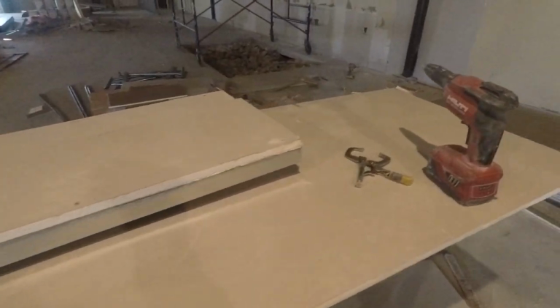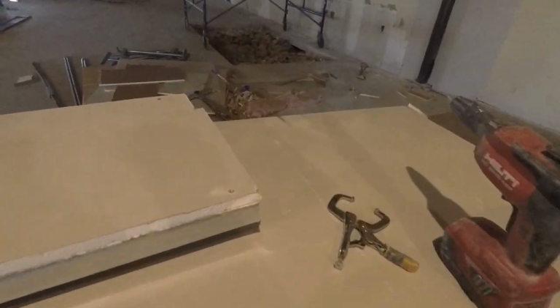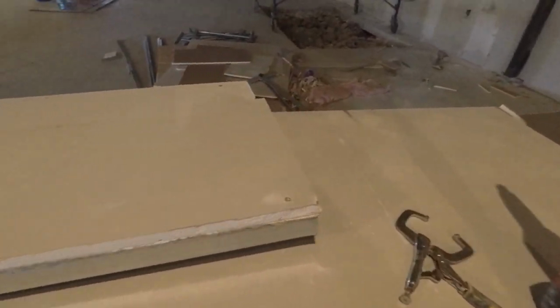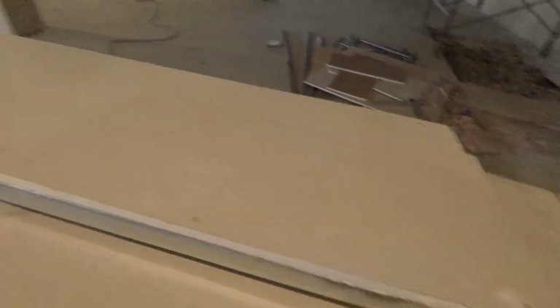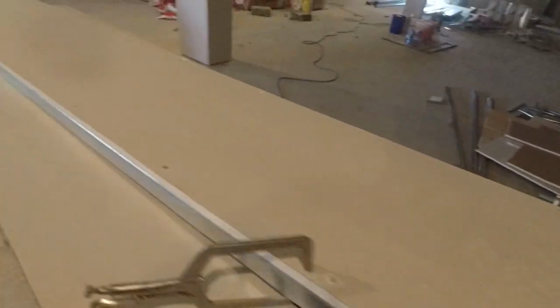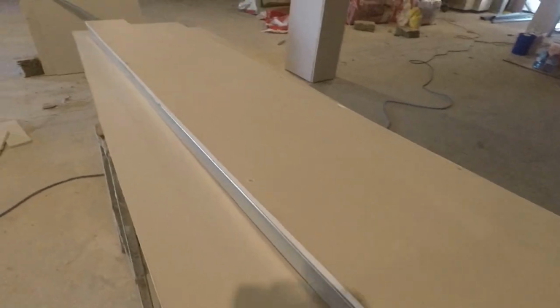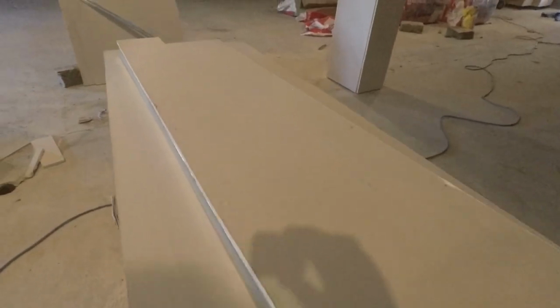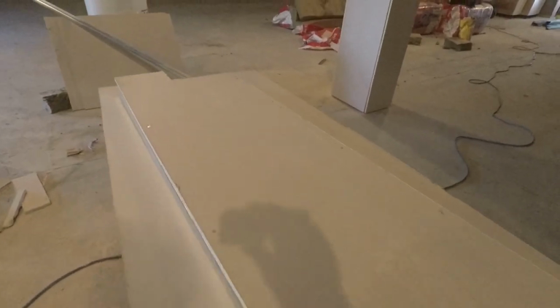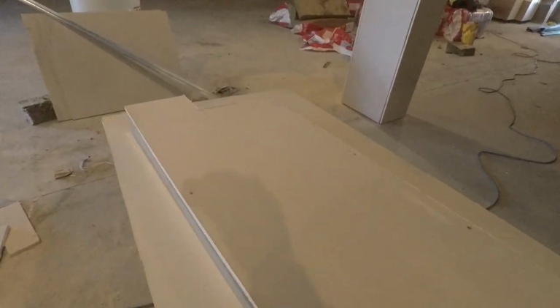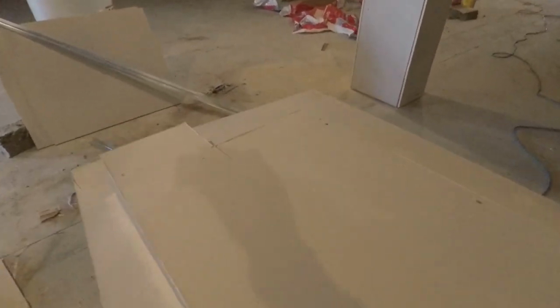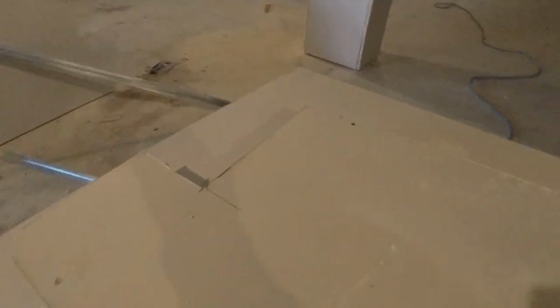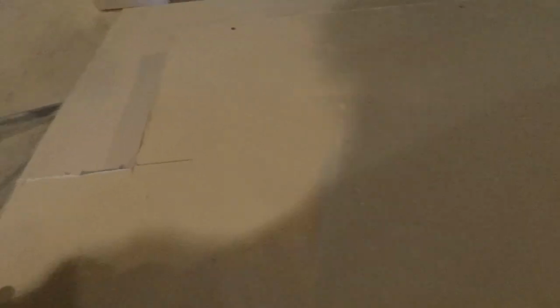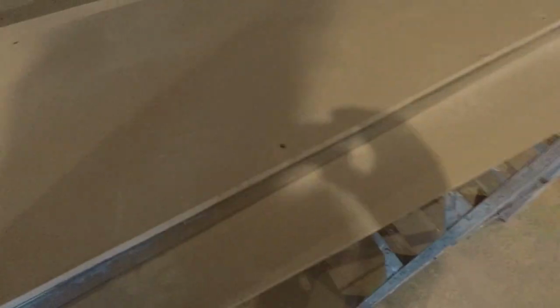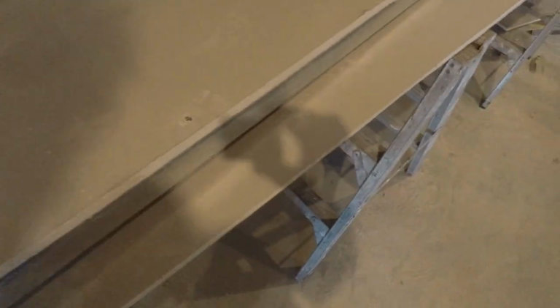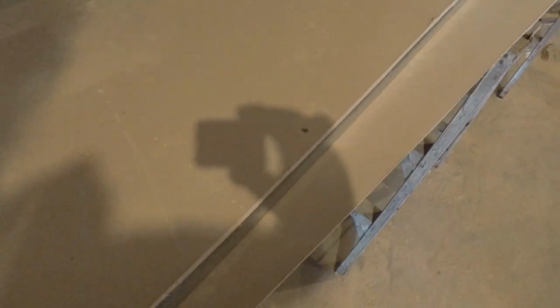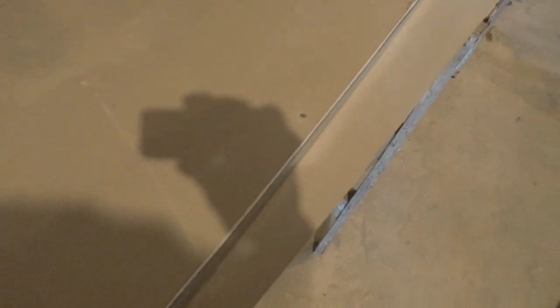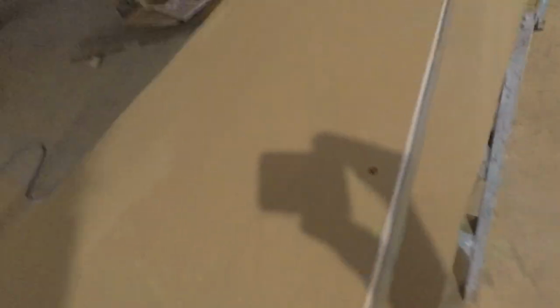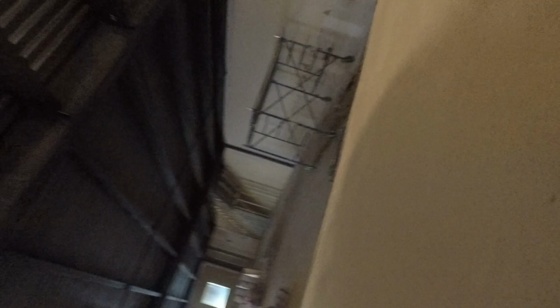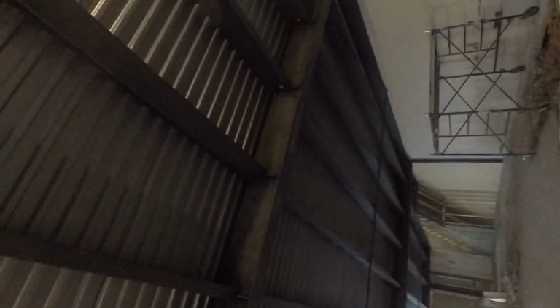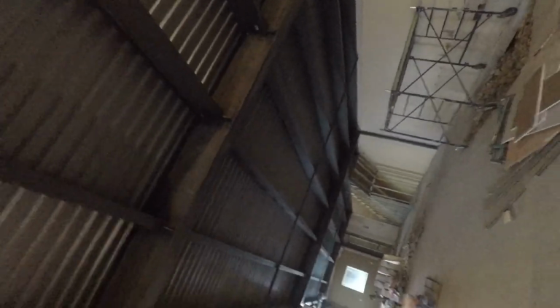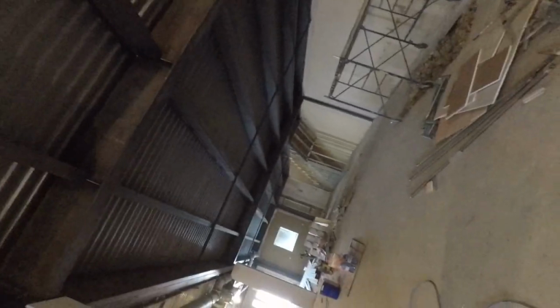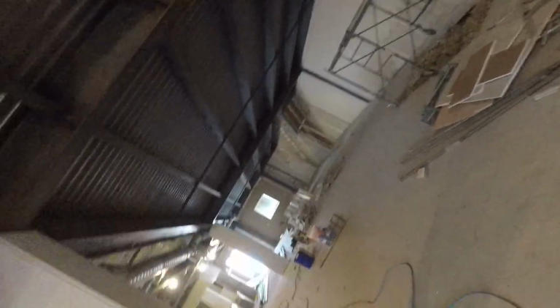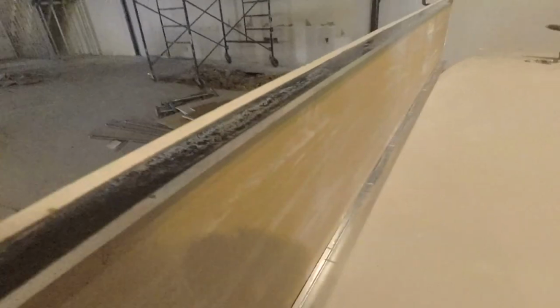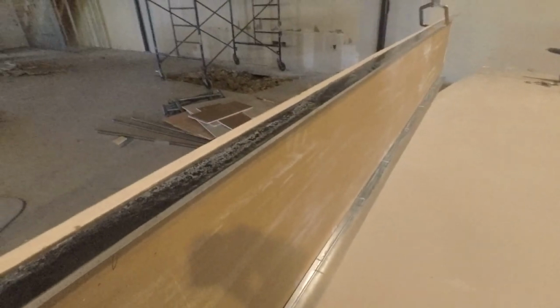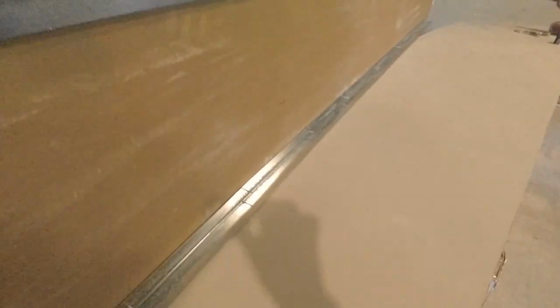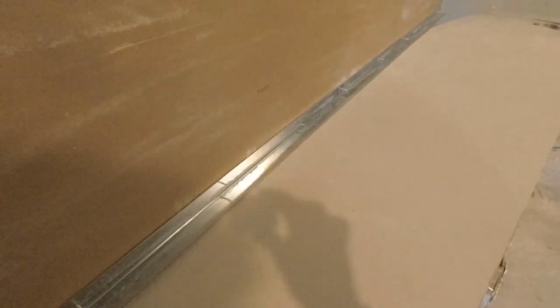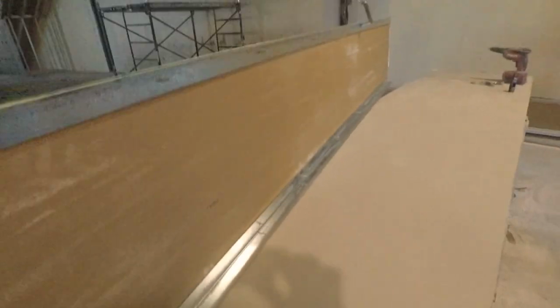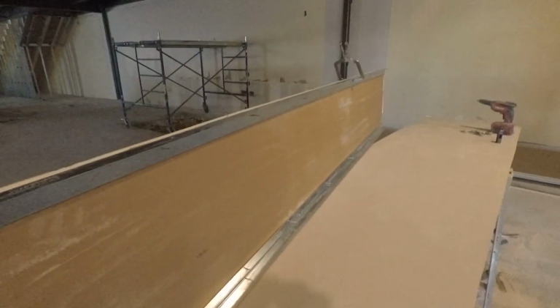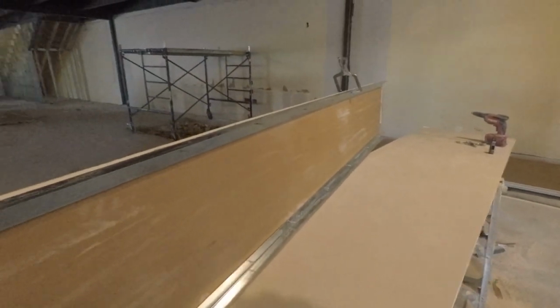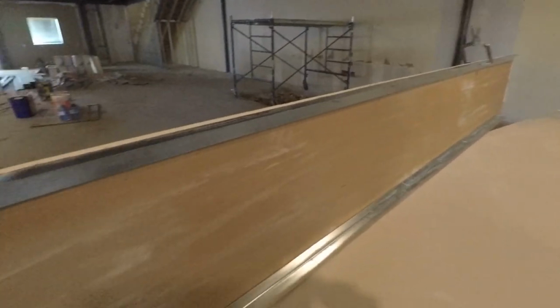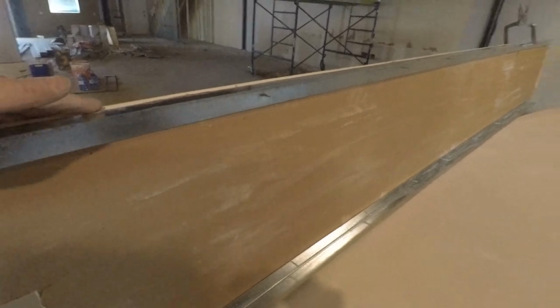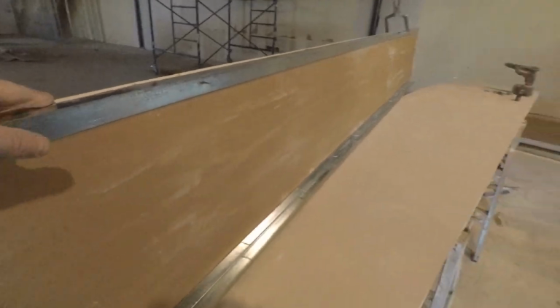We want the finished product to be as tight as possible. You can see those columns in the back — that's double layer five-eighths, and they look big, but they're as tight as you can possibly get.